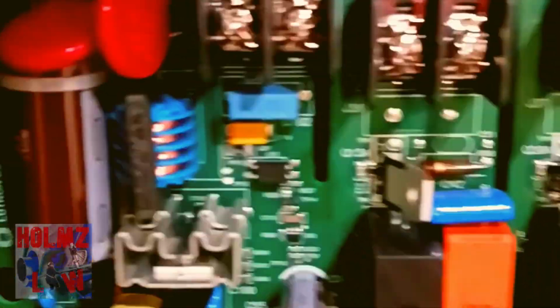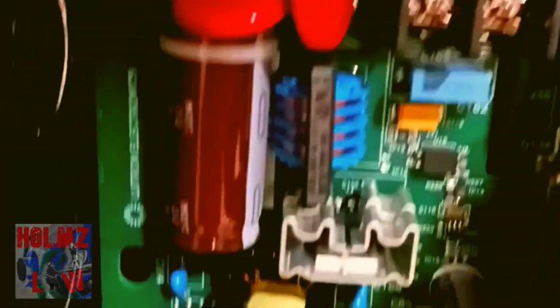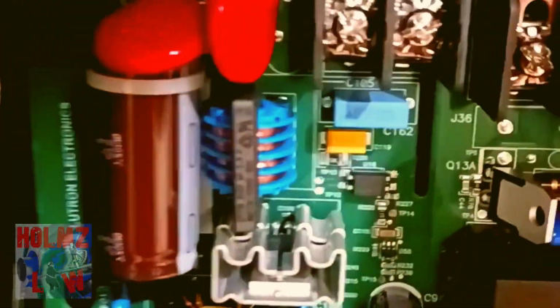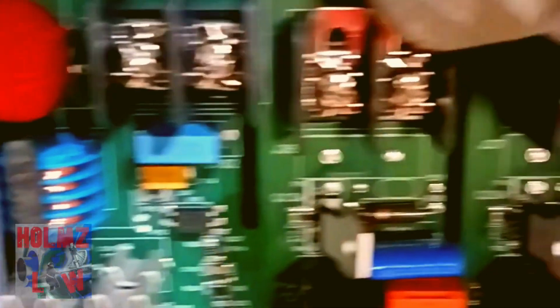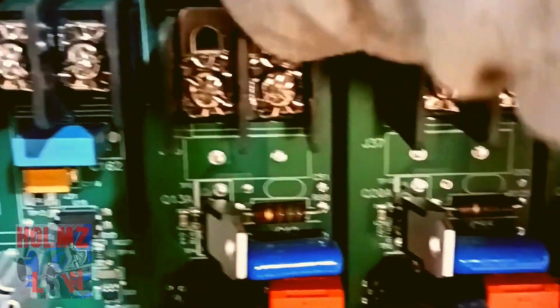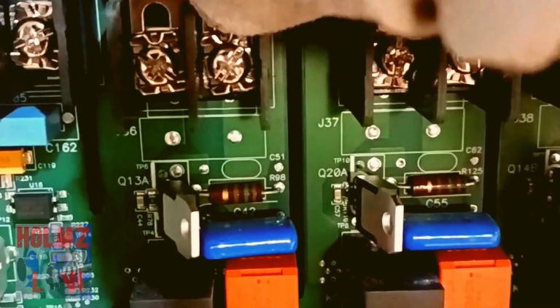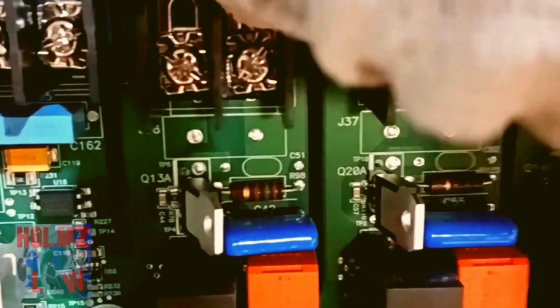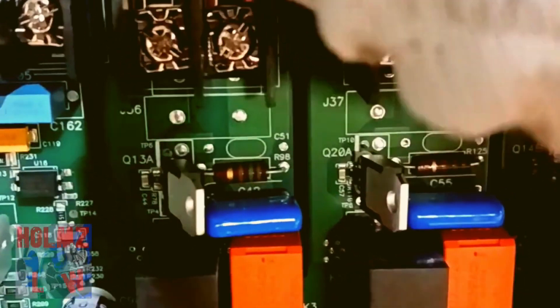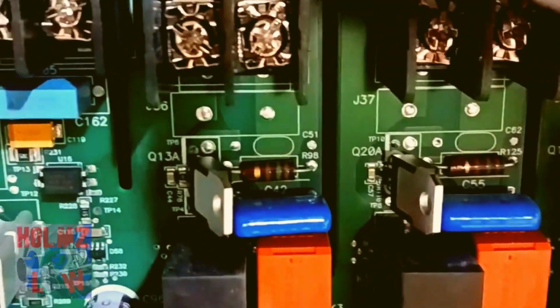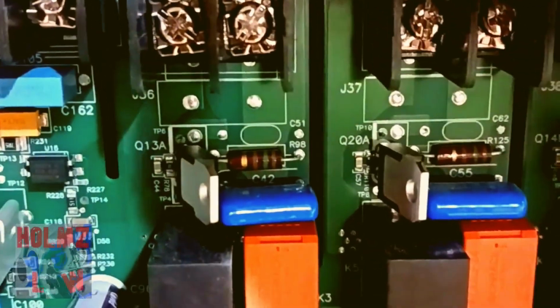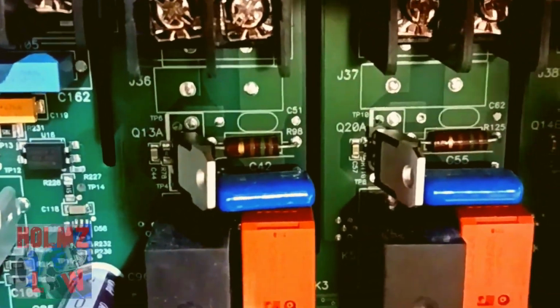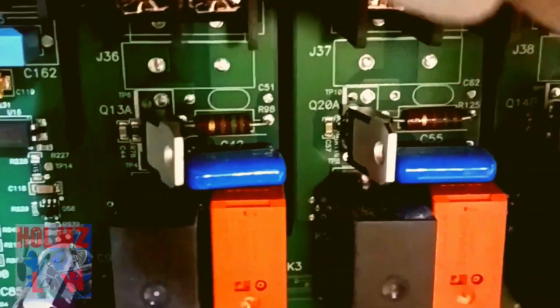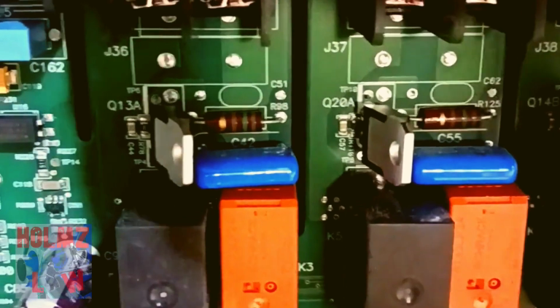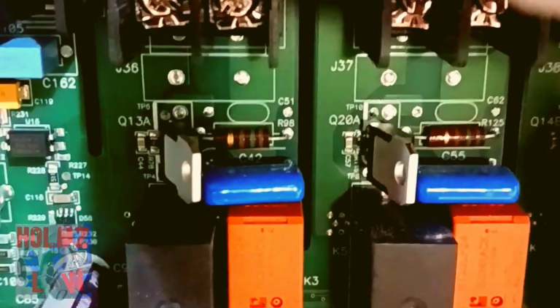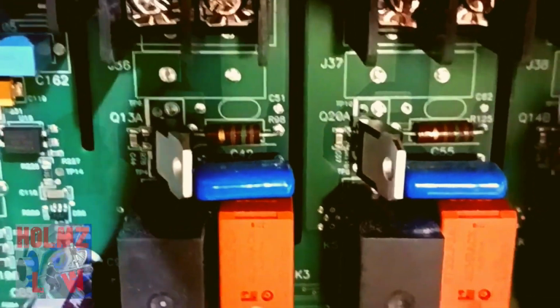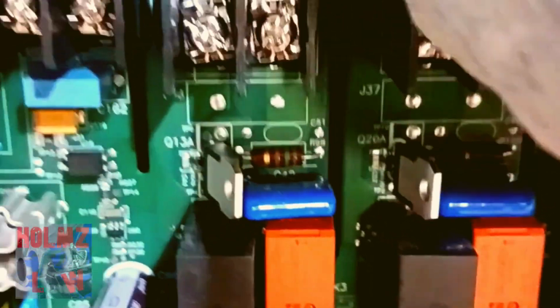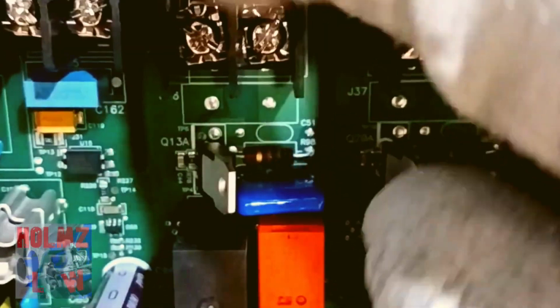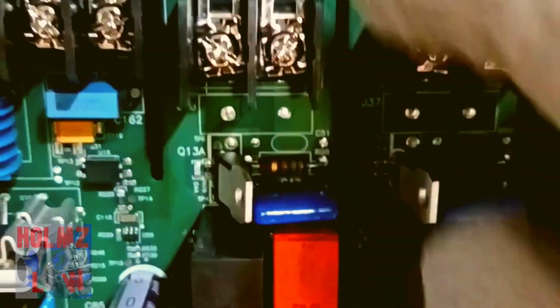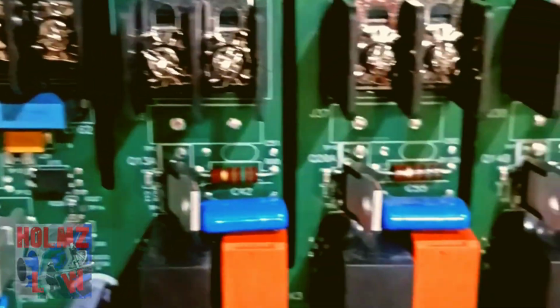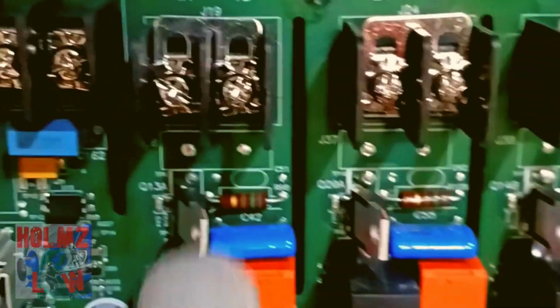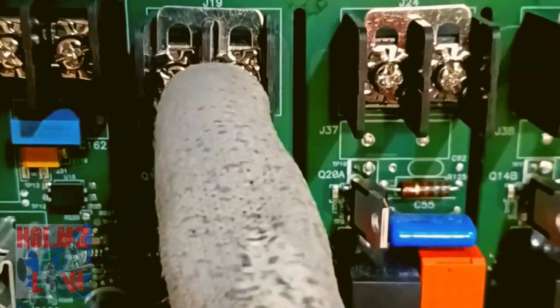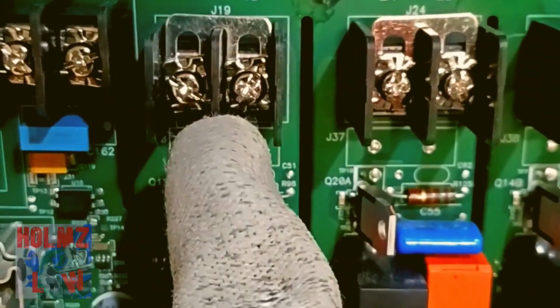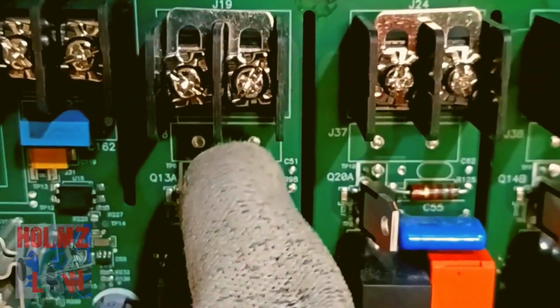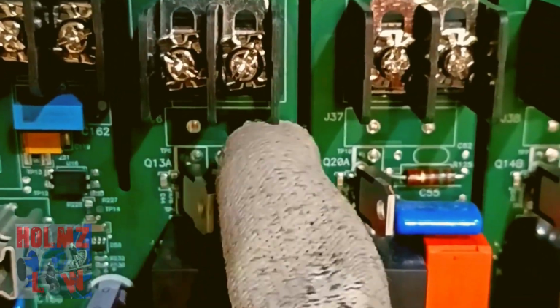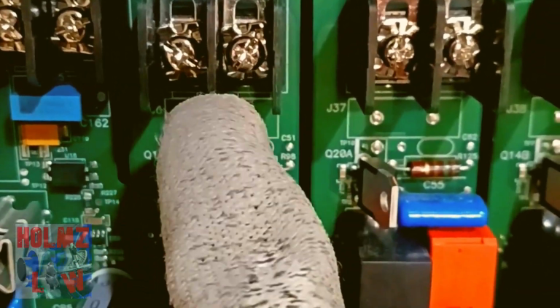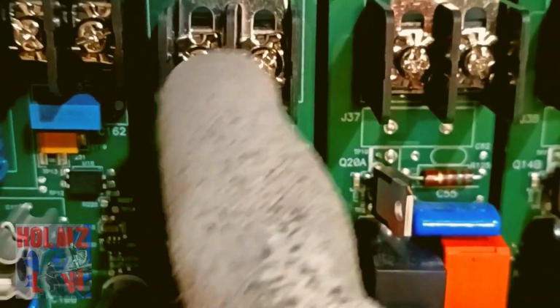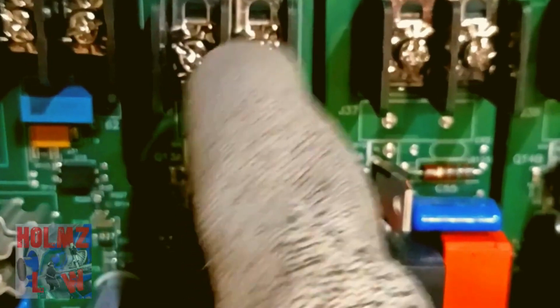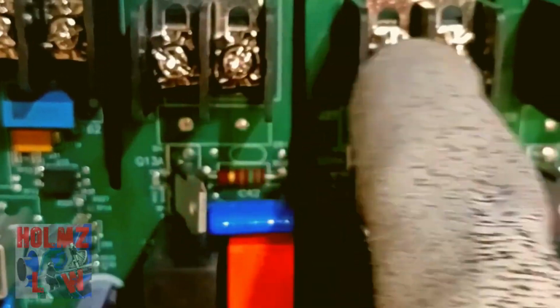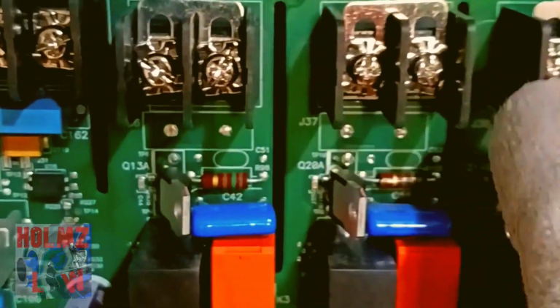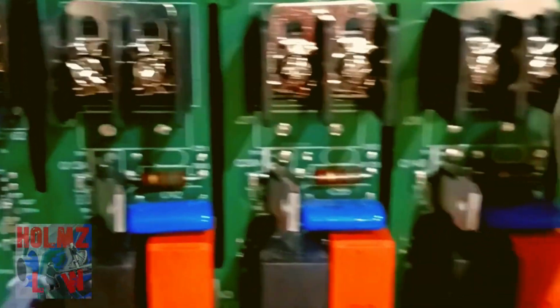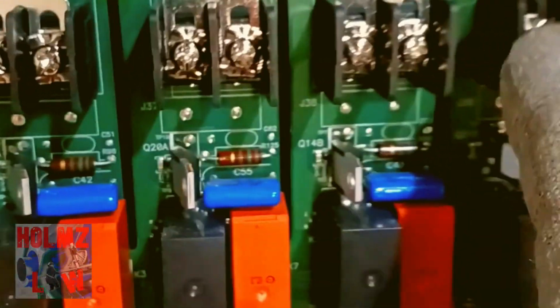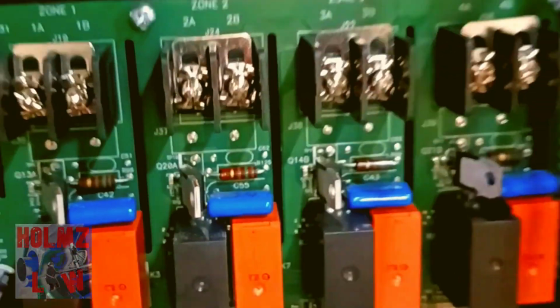Lastly, don't forget to remove these little jumpers. They come pre-installed already, but when you start to wire it, make sure you remove those.